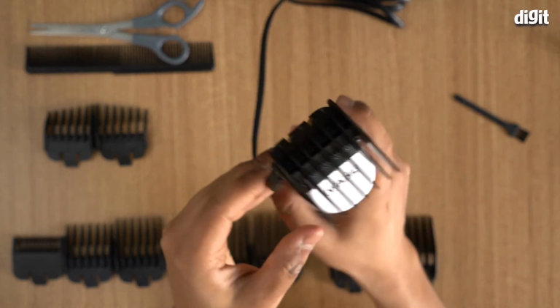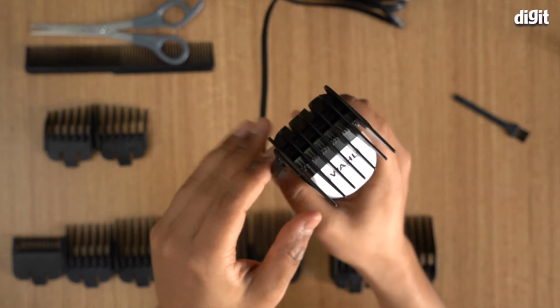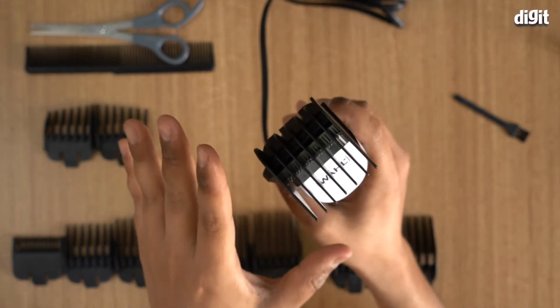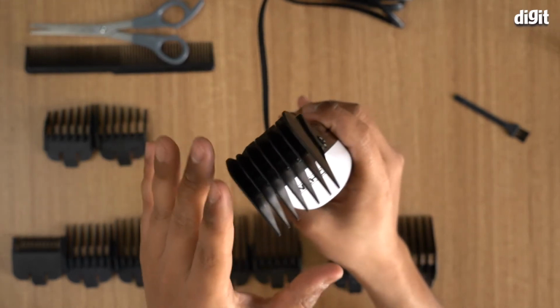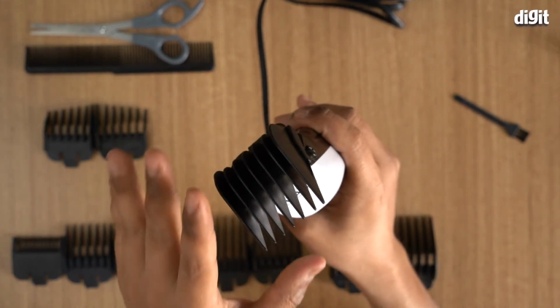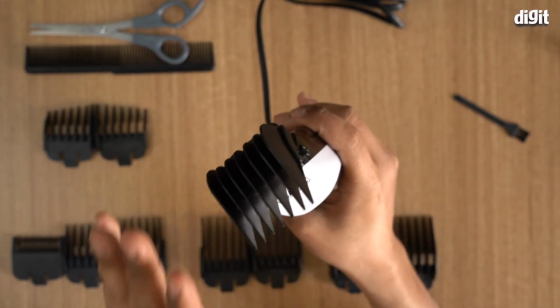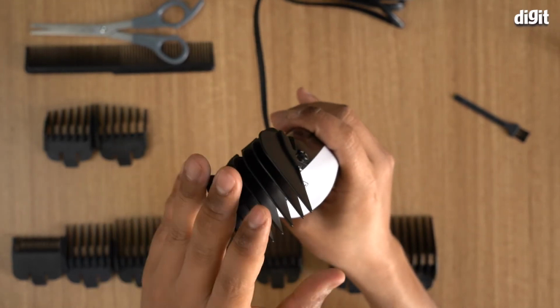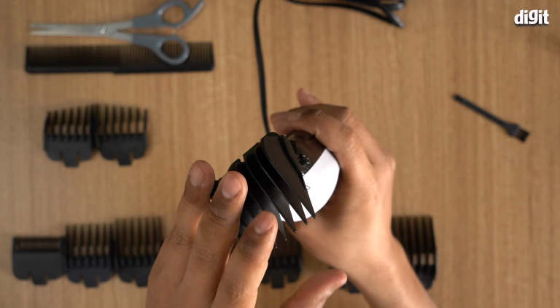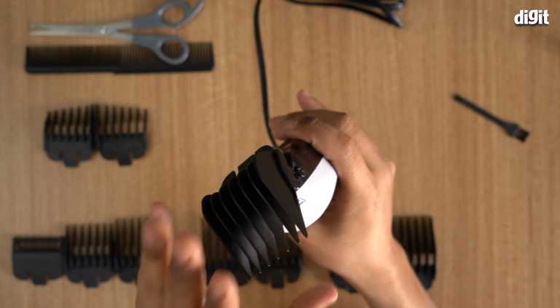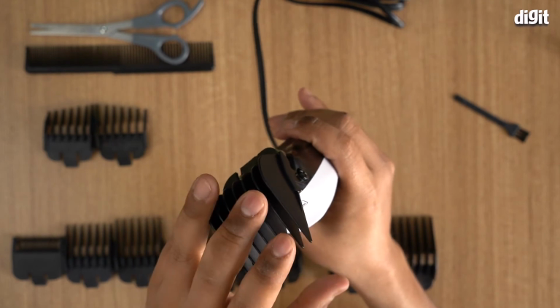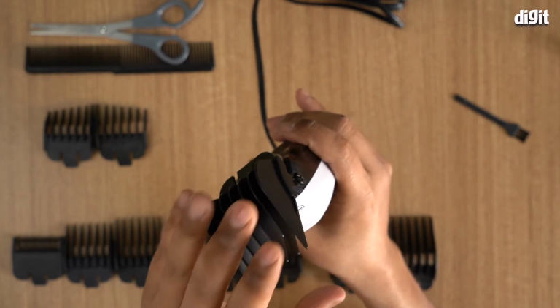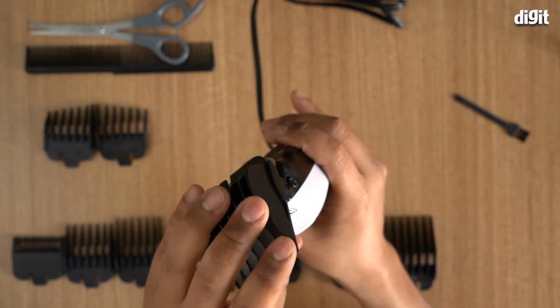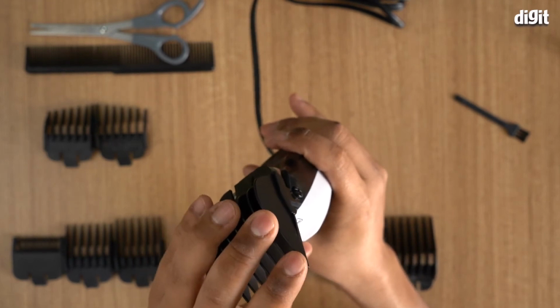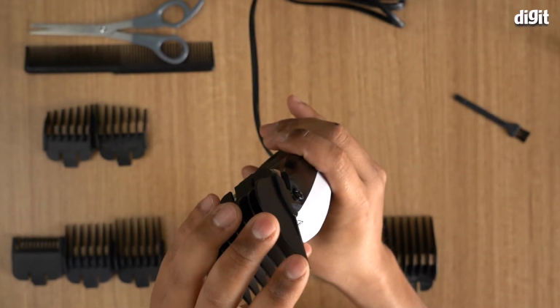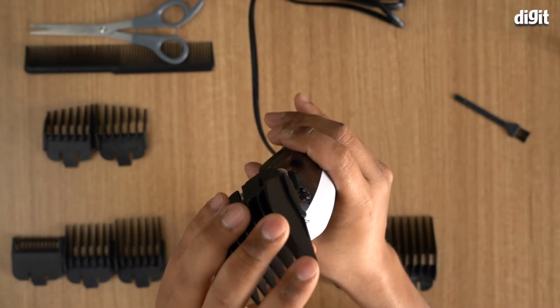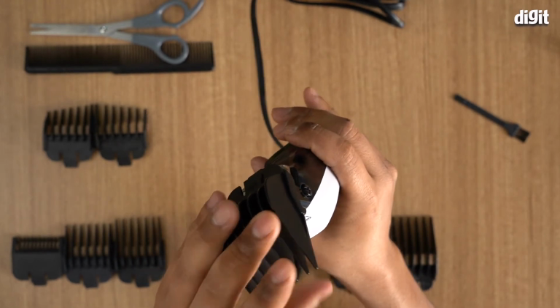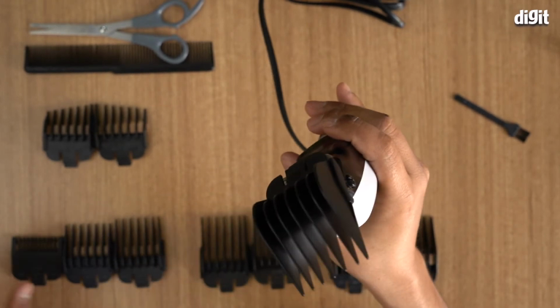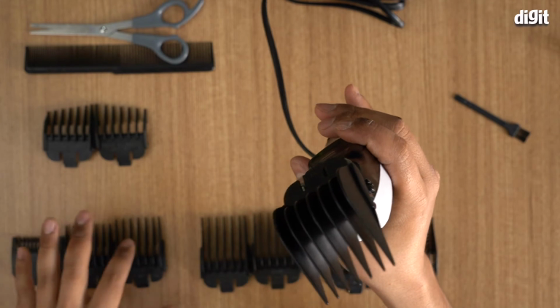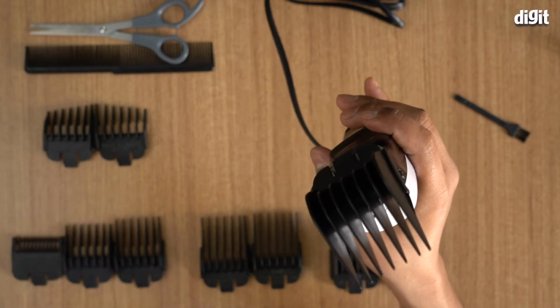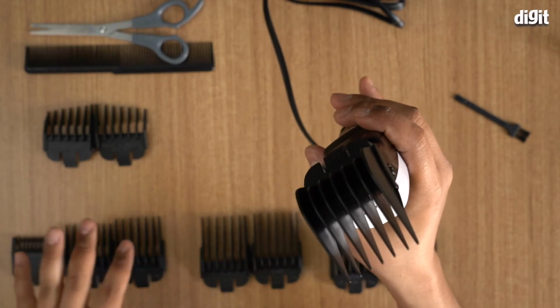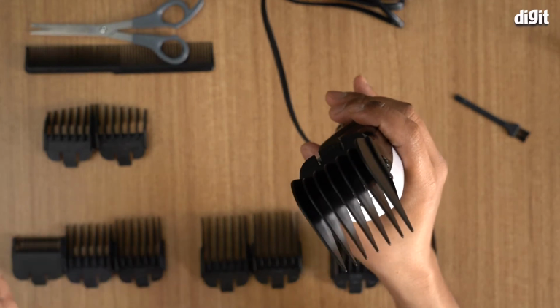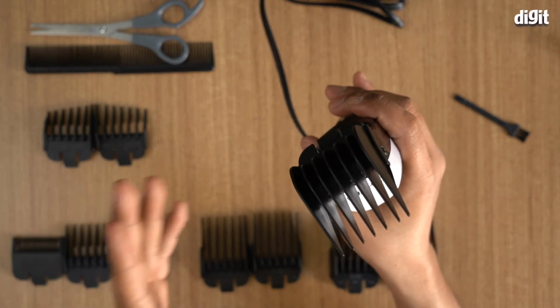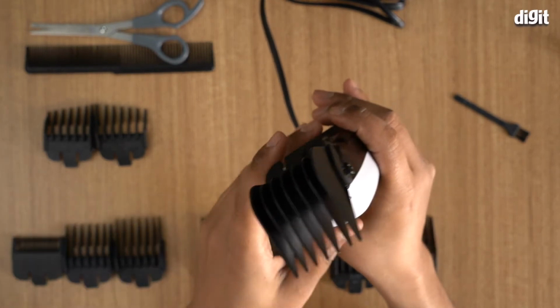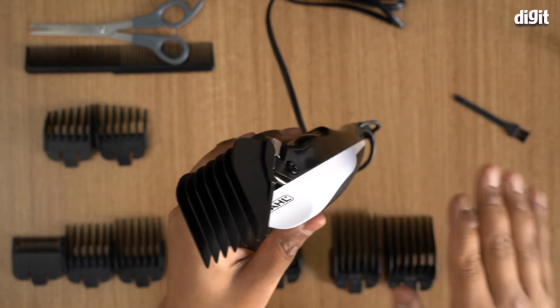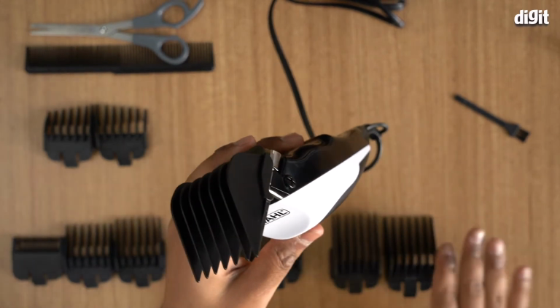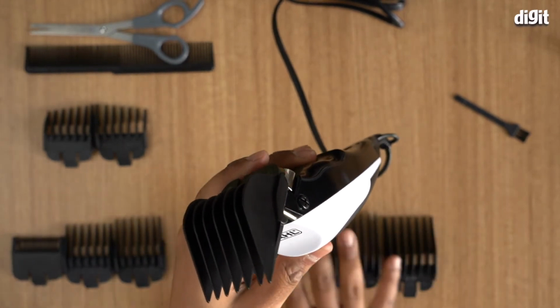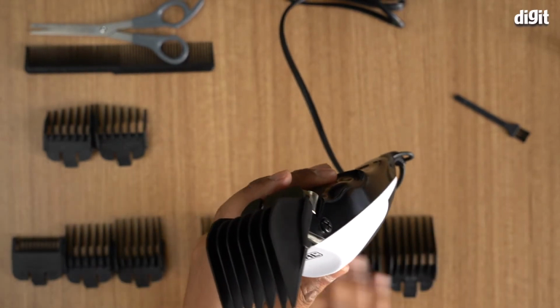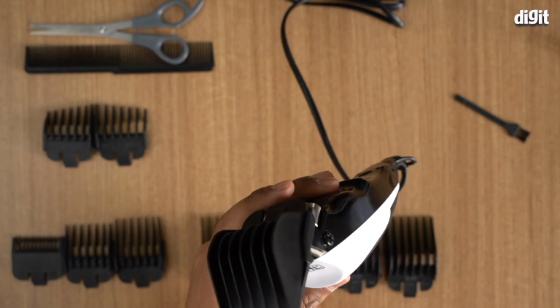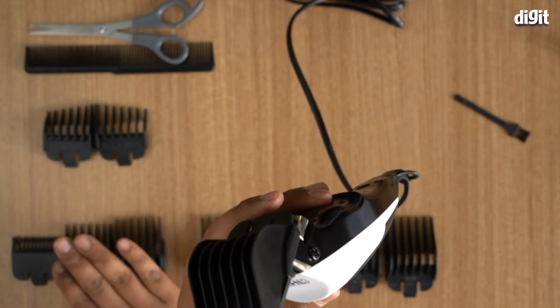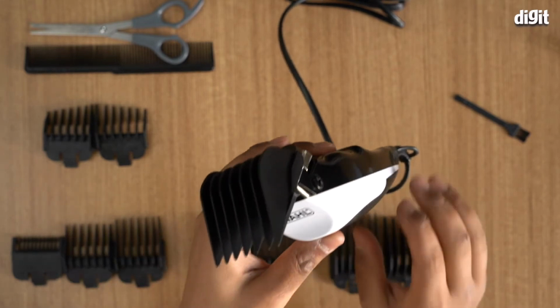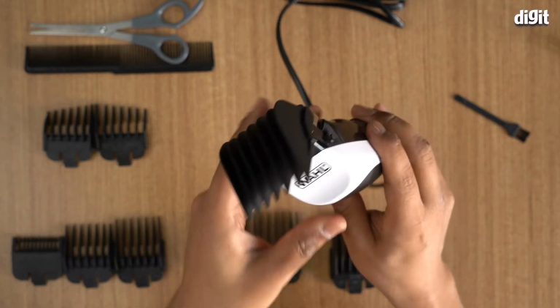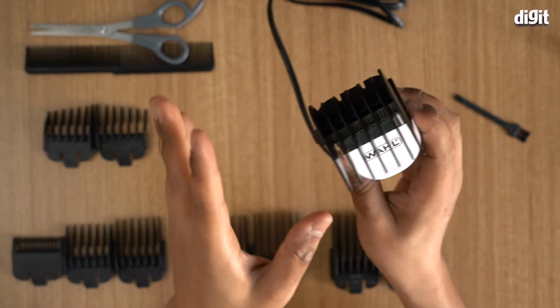It's always a good idea, if you're cutting hair for the first time at home, to start with a longer attachment. If you go really short and you're not sure what you're doing, there's no coming back. So make sure you use the longer guides first and then work your way down. This trimmer is designed for home use.